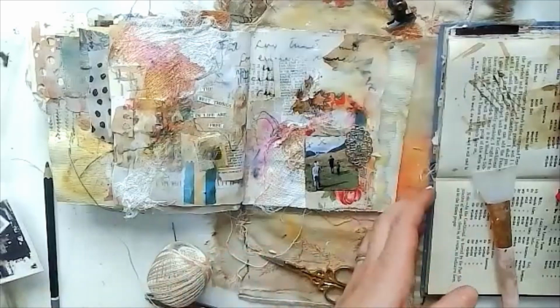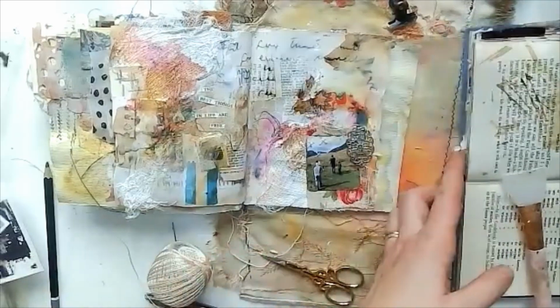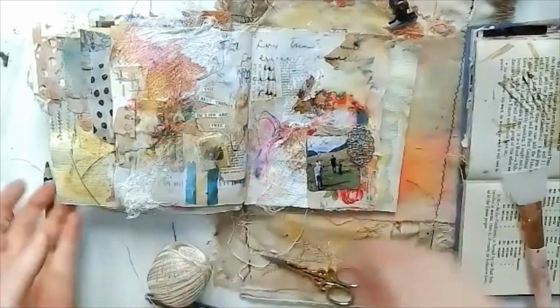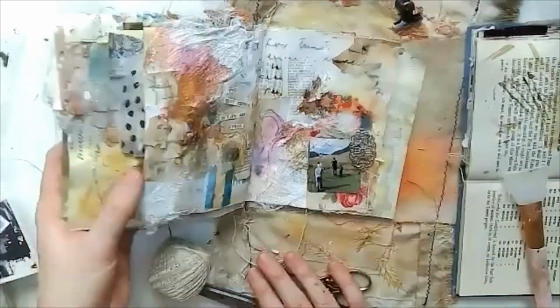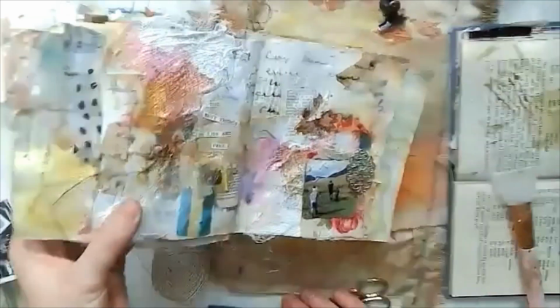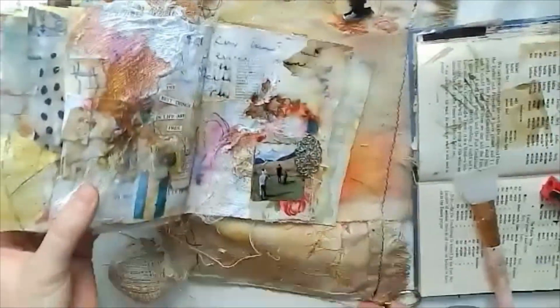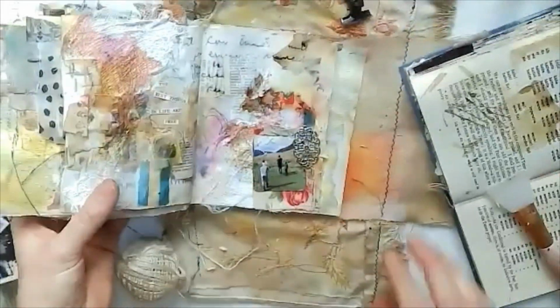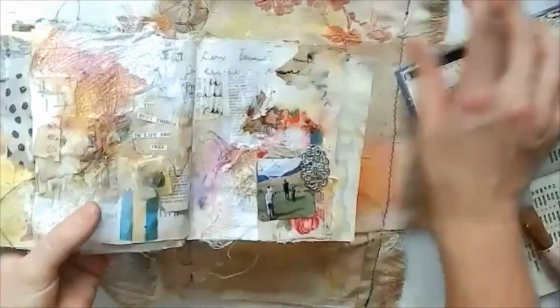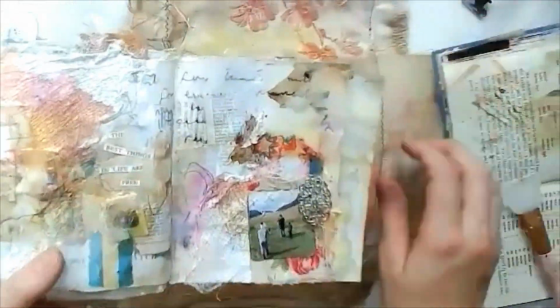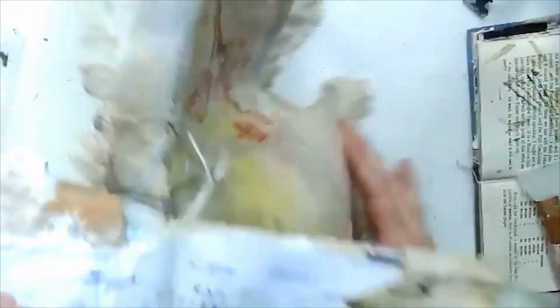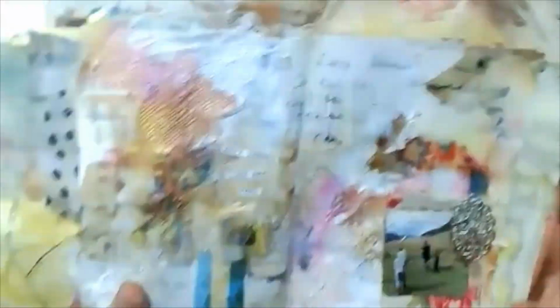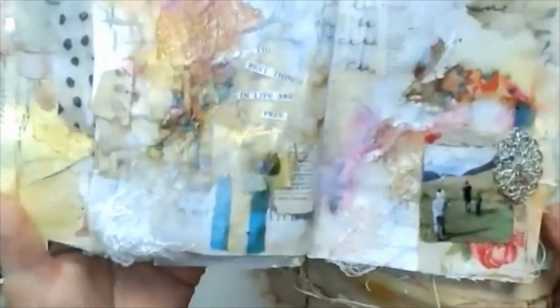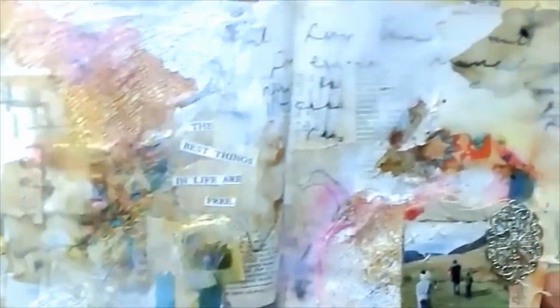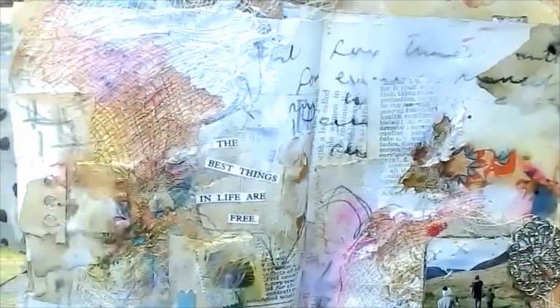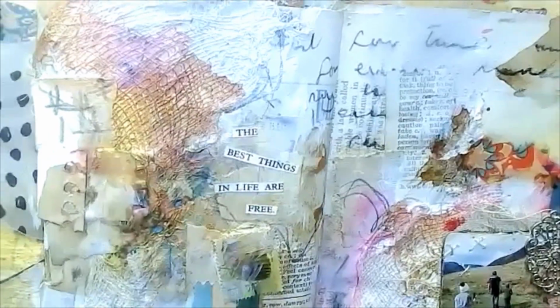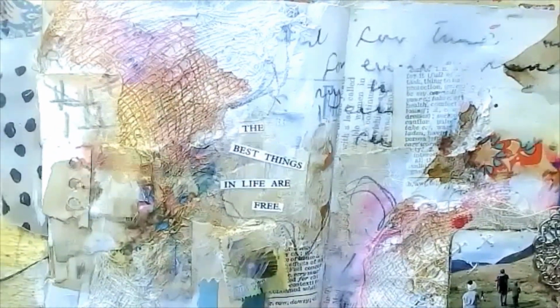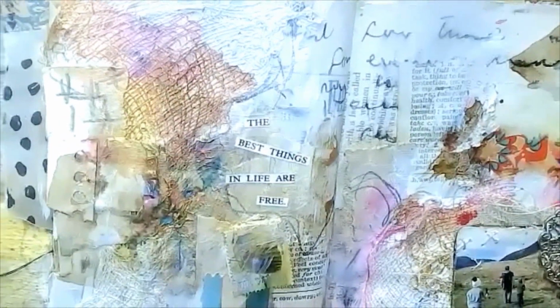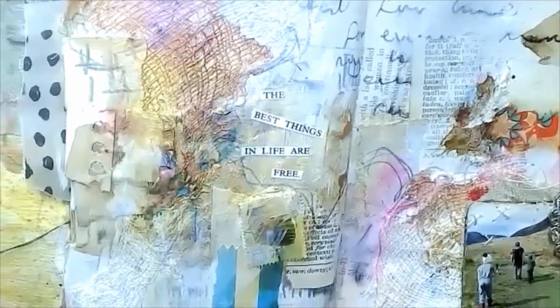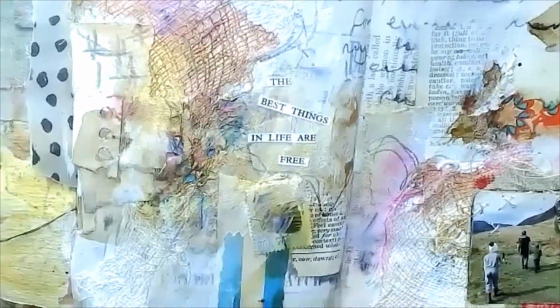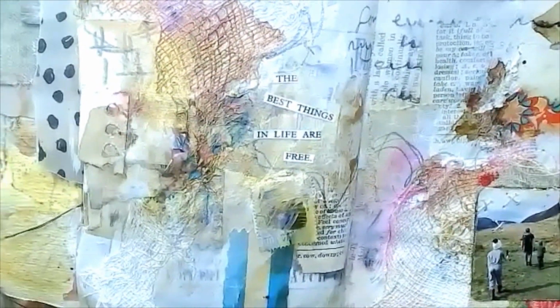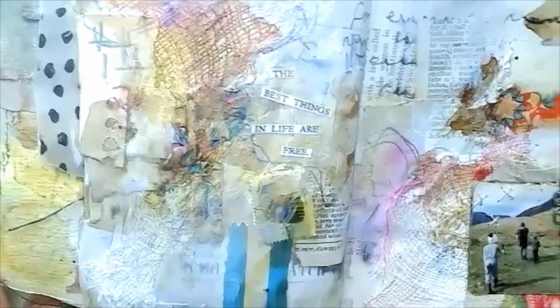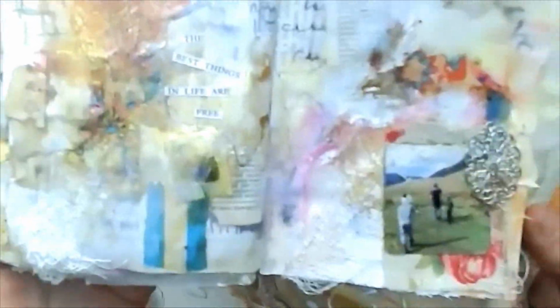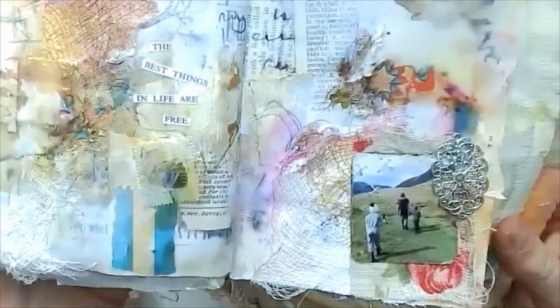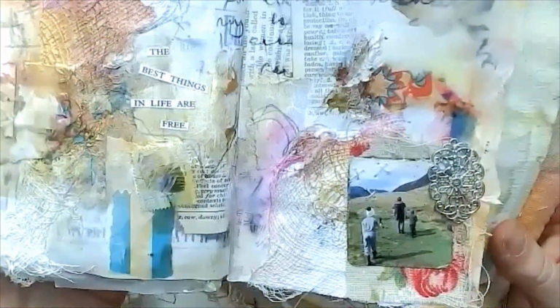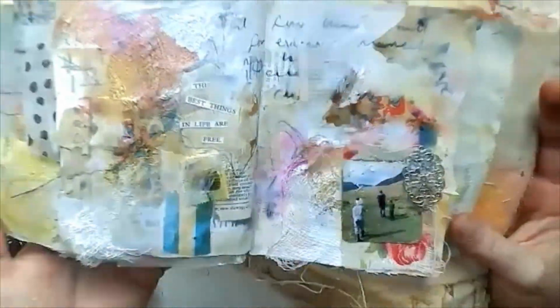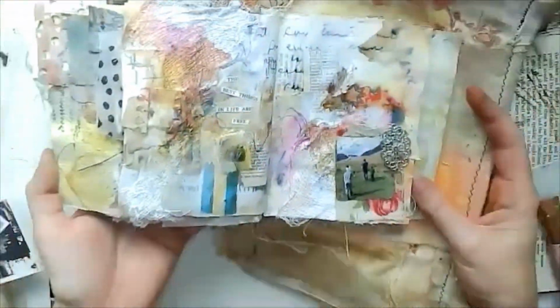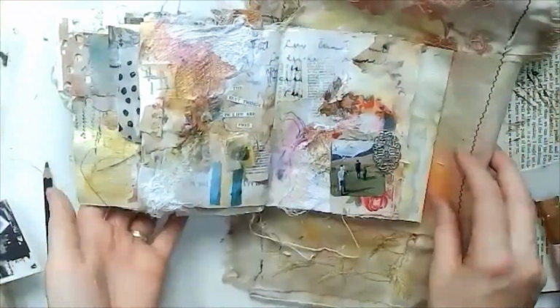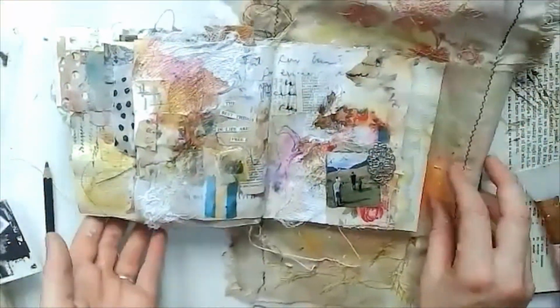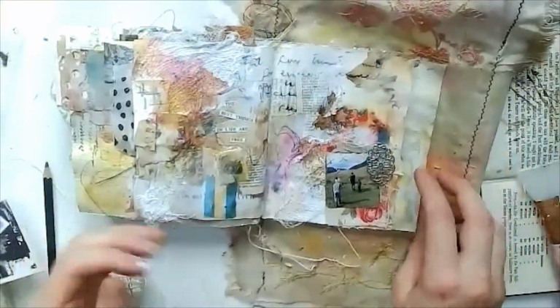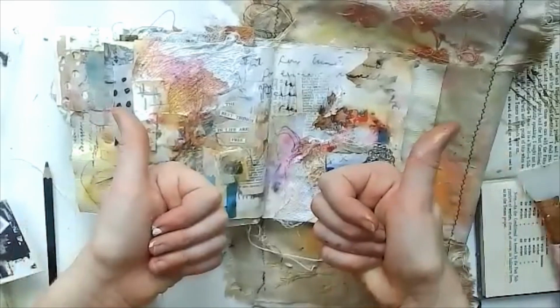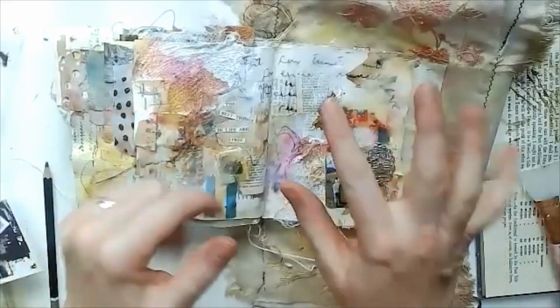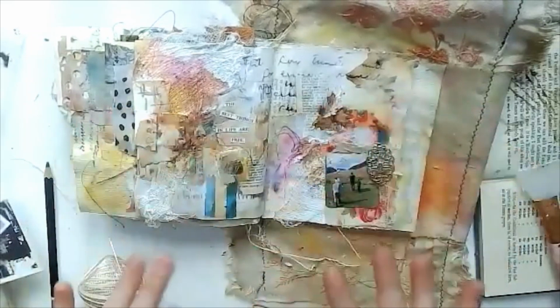I hope you've enjoyed that. Let me know if you do decide to have a go at the prompt — I'd love to see what you manage to make. See you soon, bye.